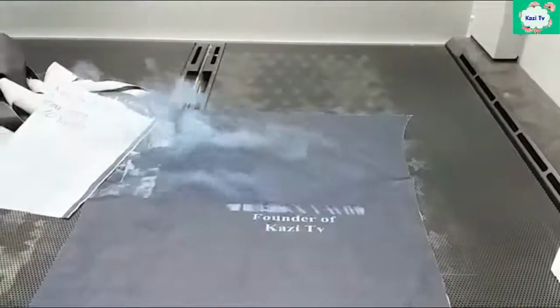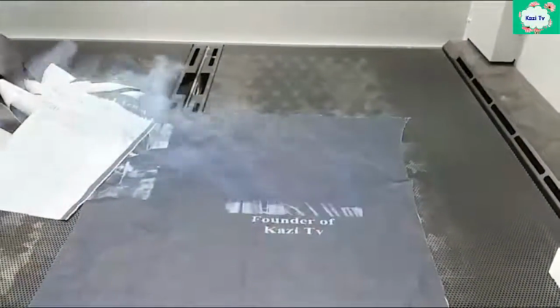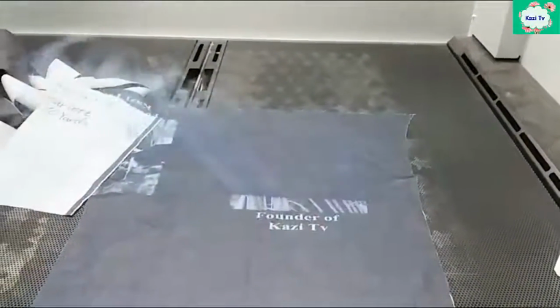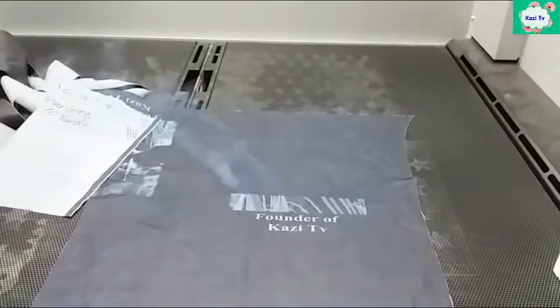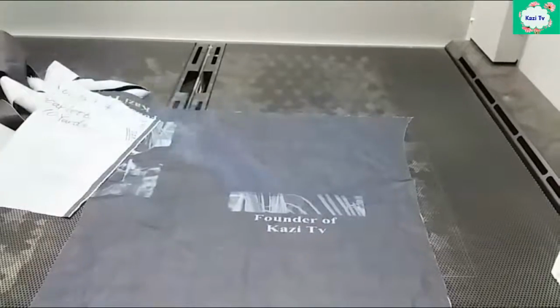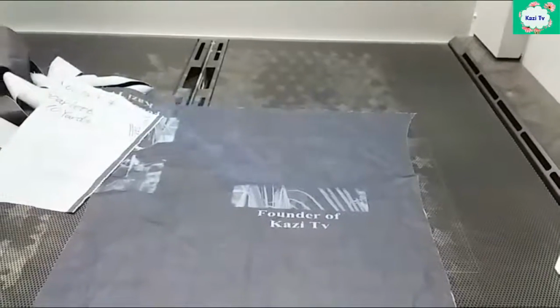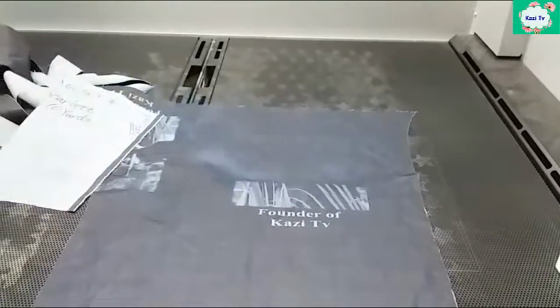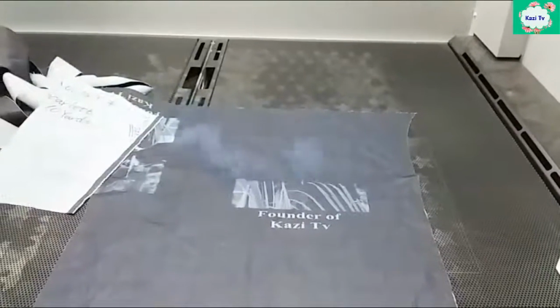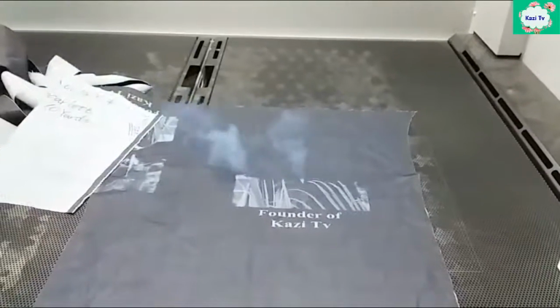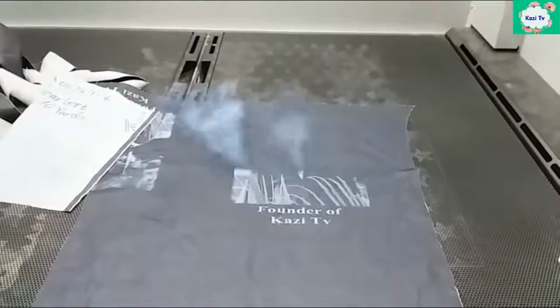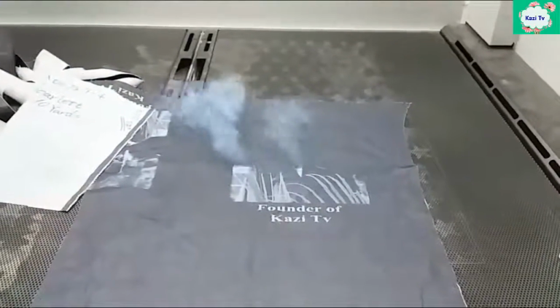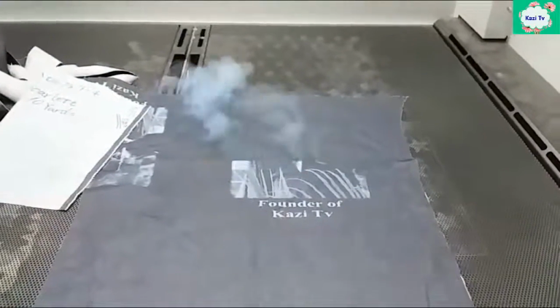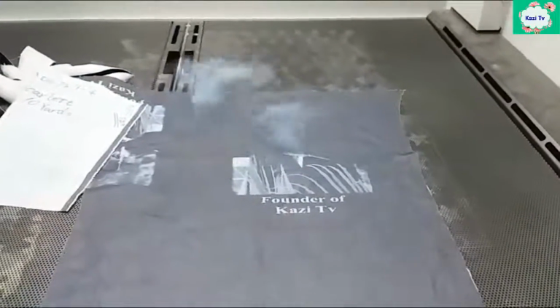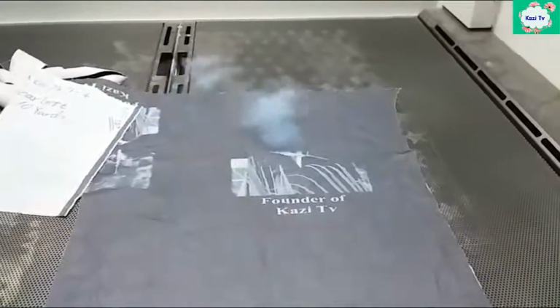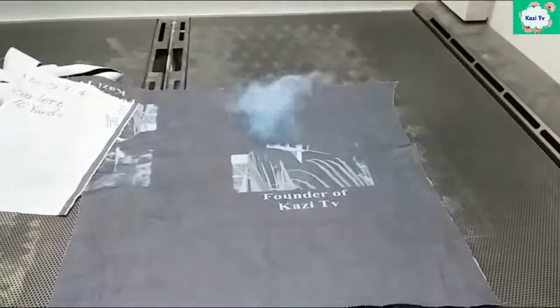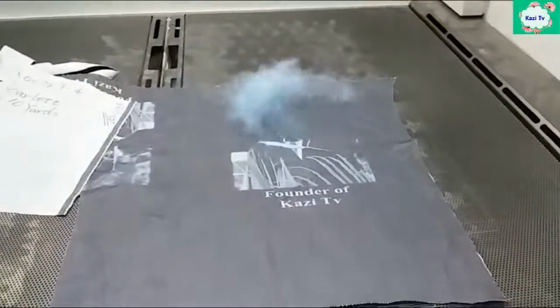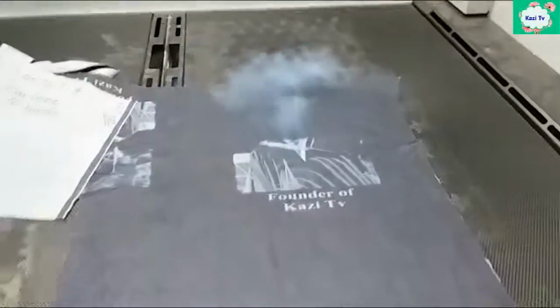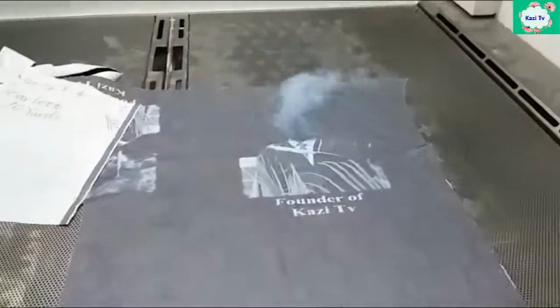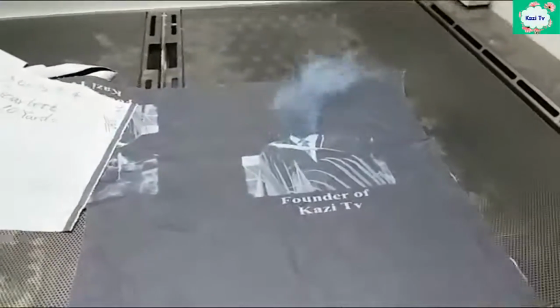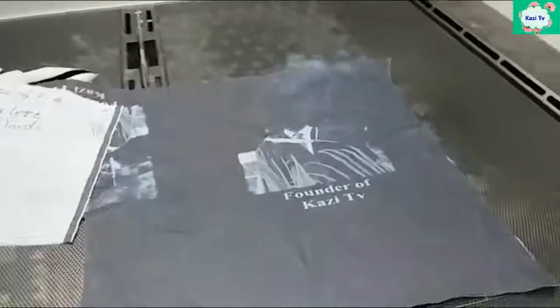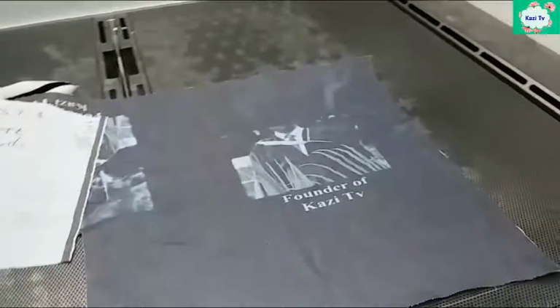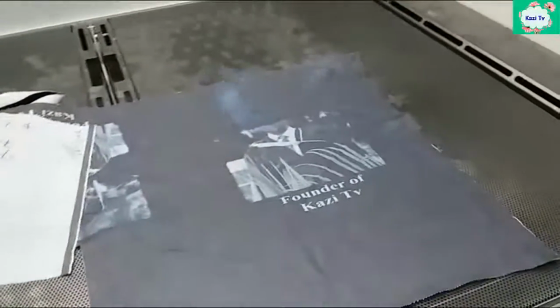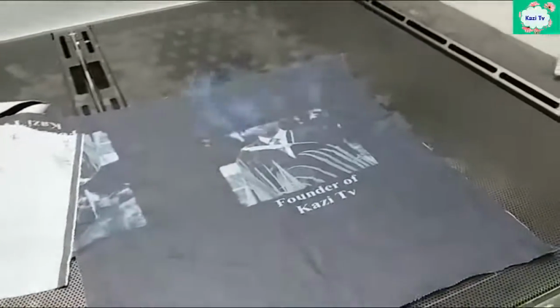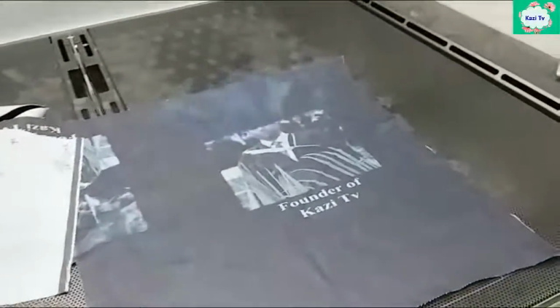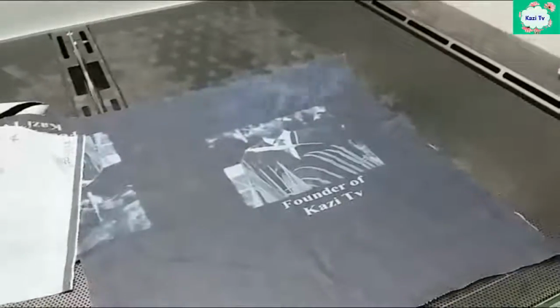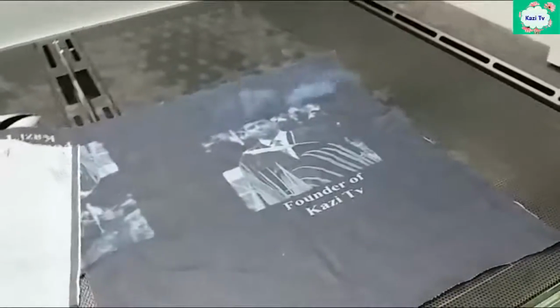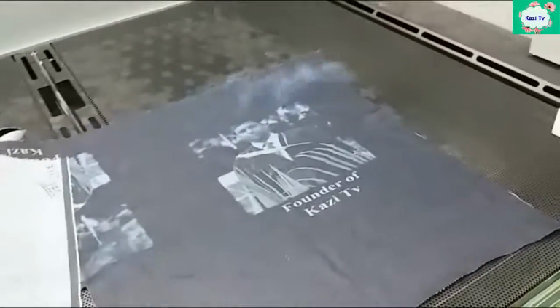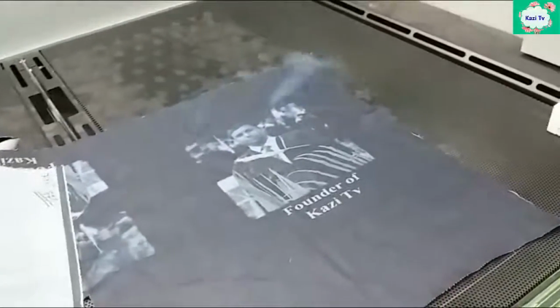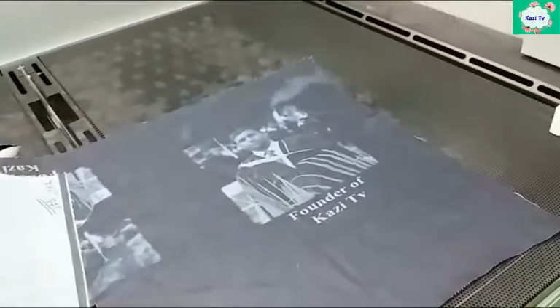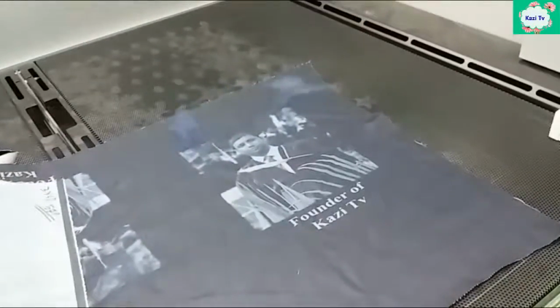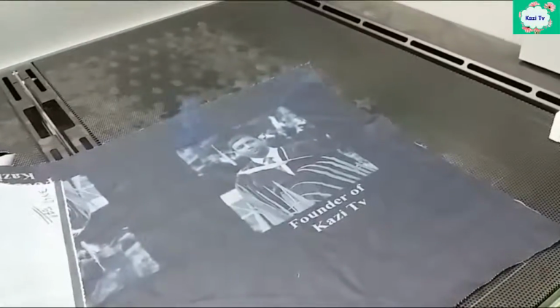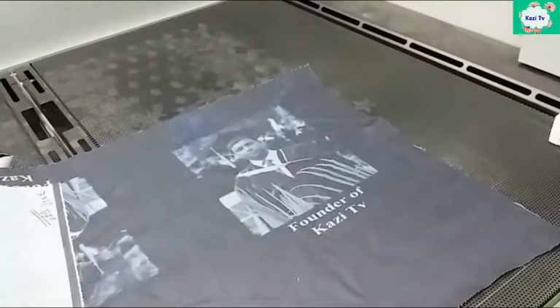Finally, impose the laser light on denim fabric. You can see here the image is printing — it's really good work.